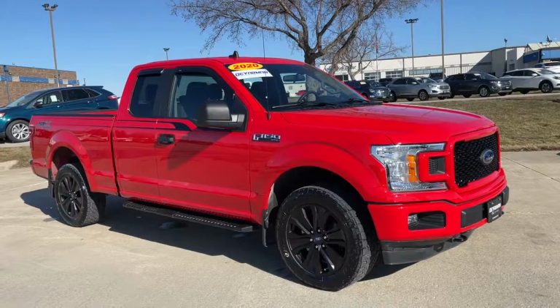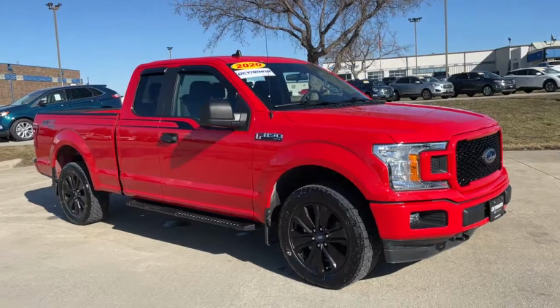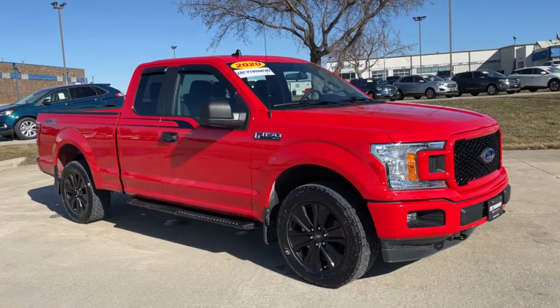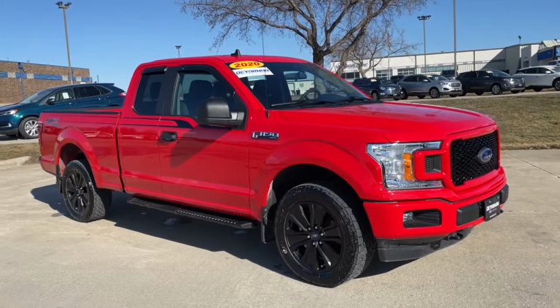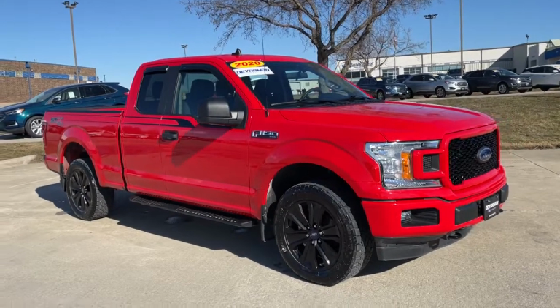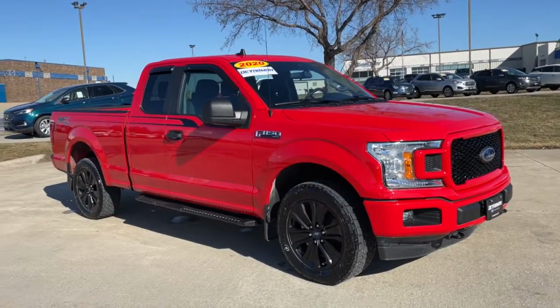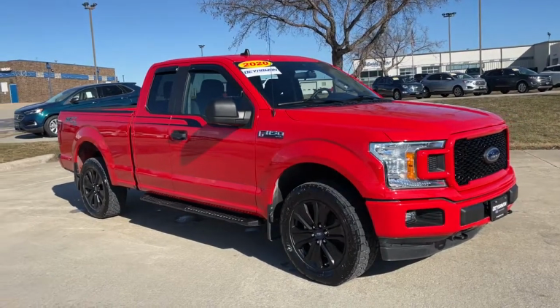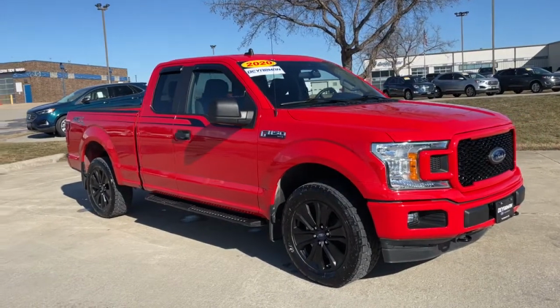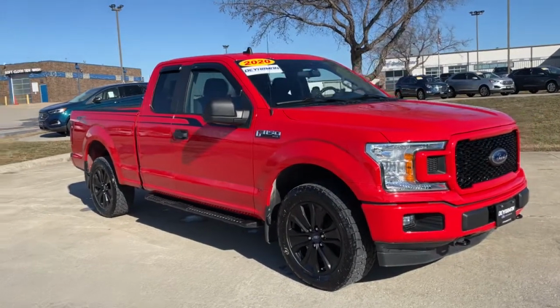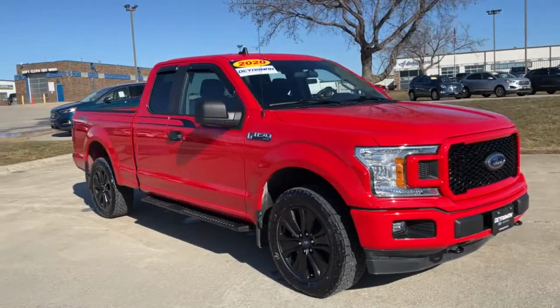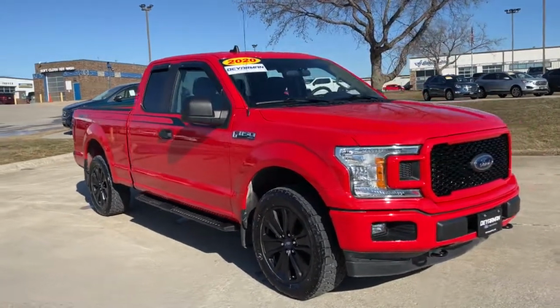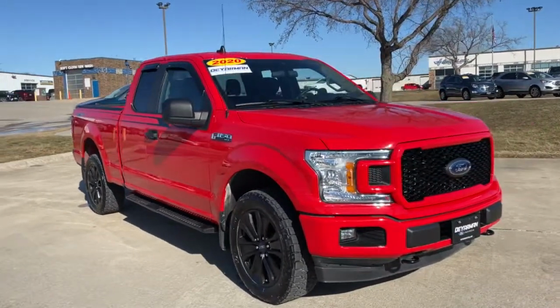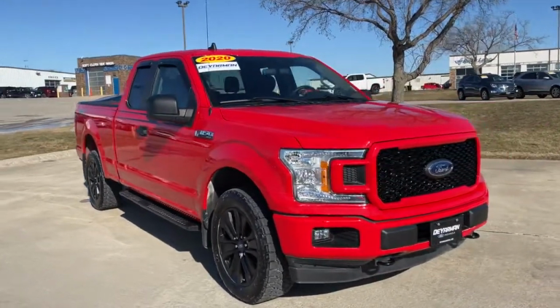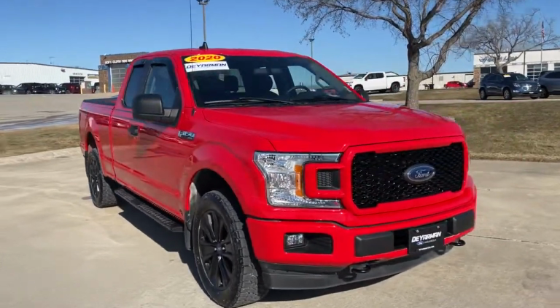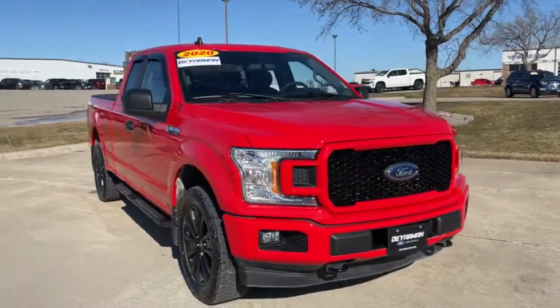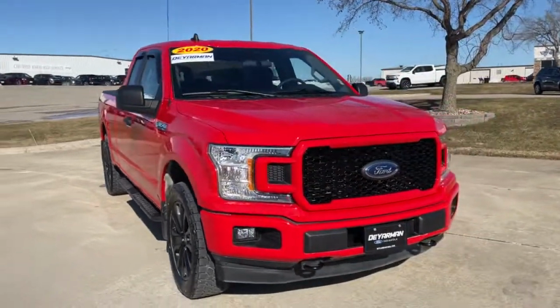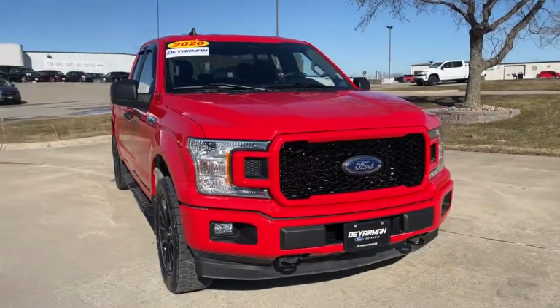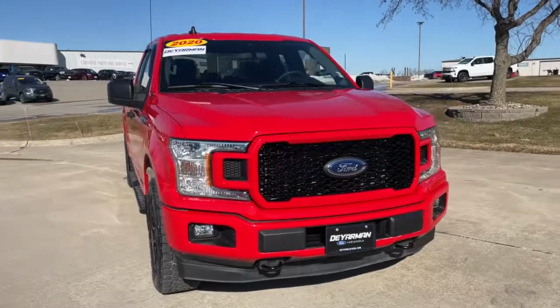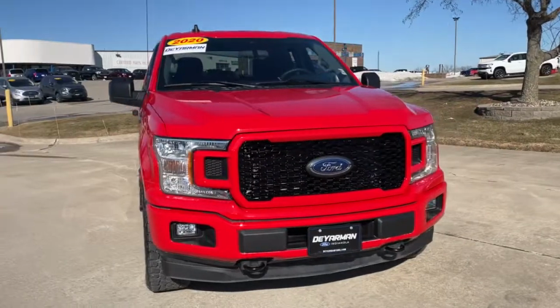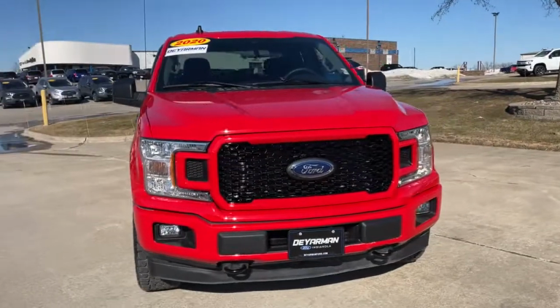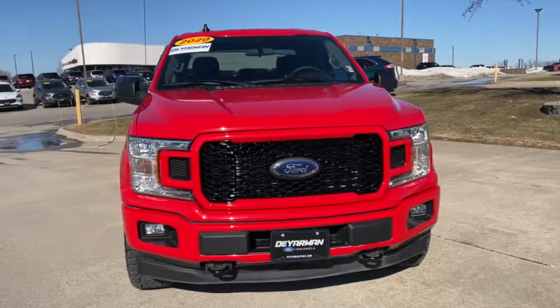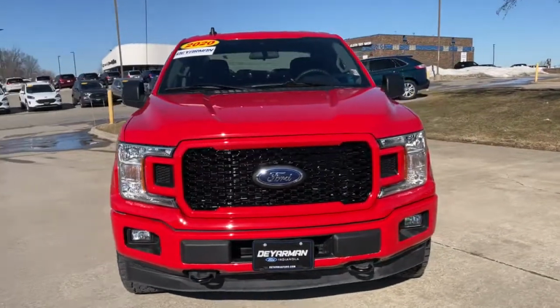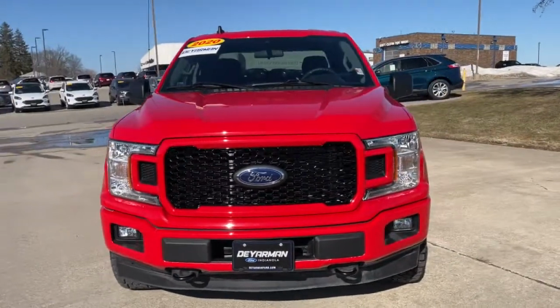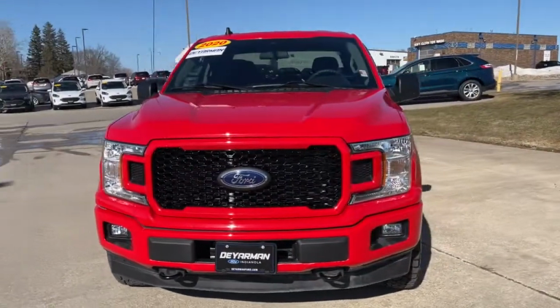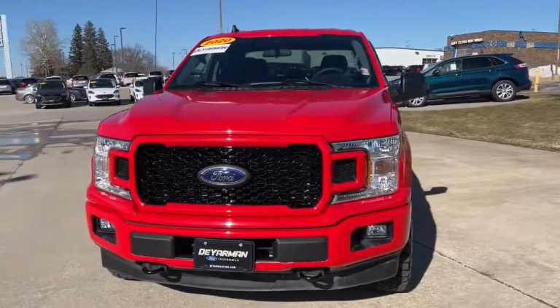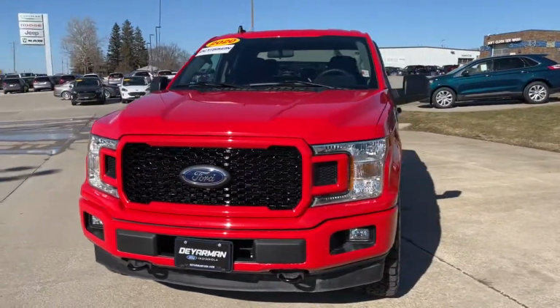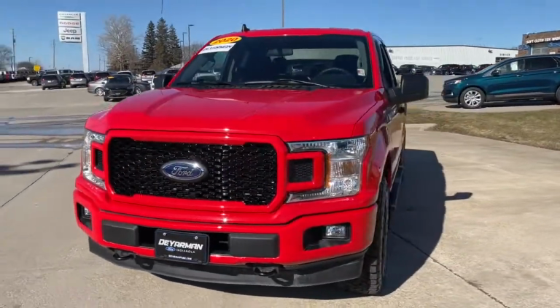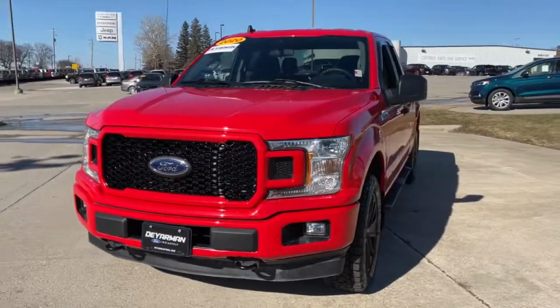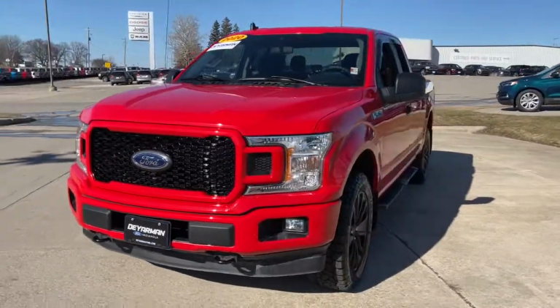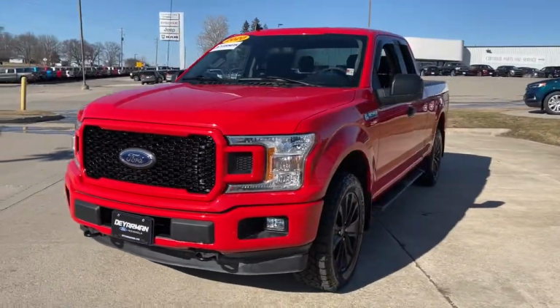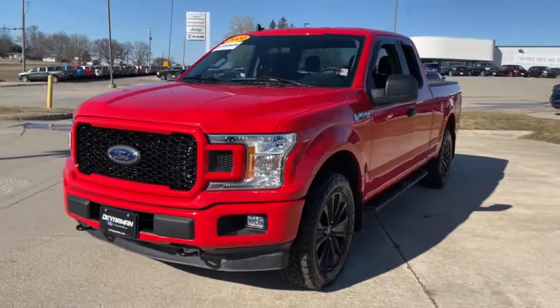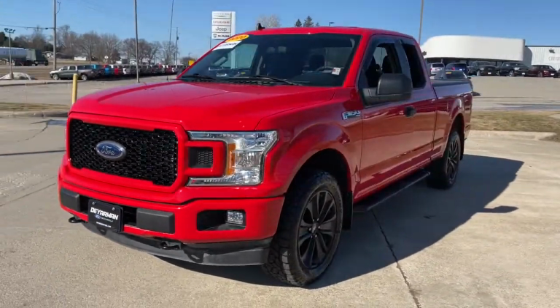You will love the features of this 2020 Ford F-150. This vehicle still has fewer than 15,000 miles on the clock, so it won't last long.